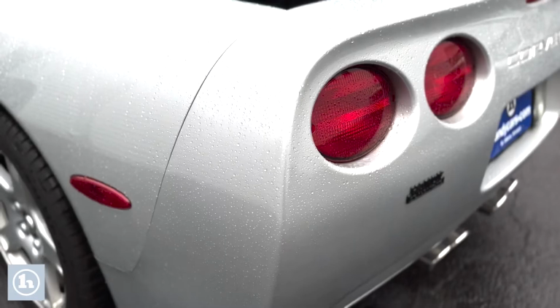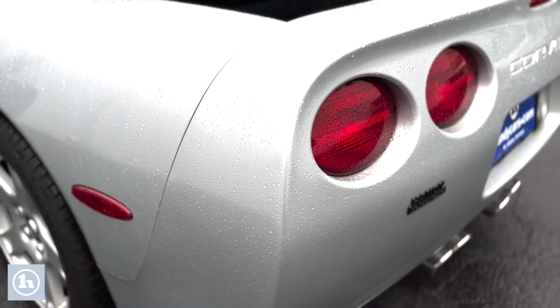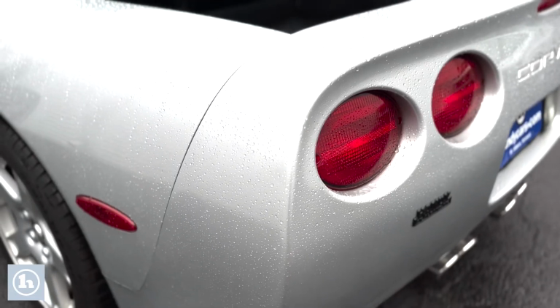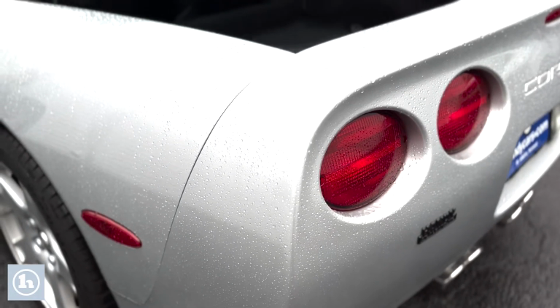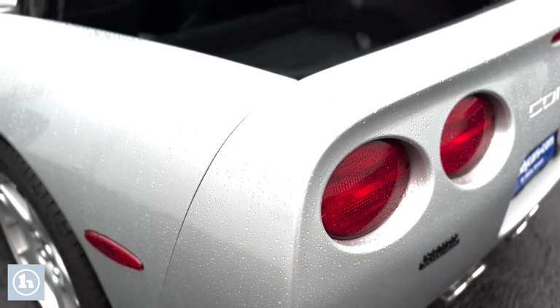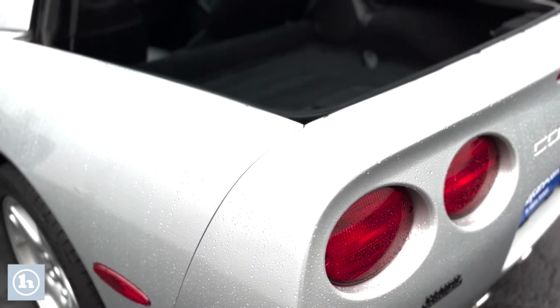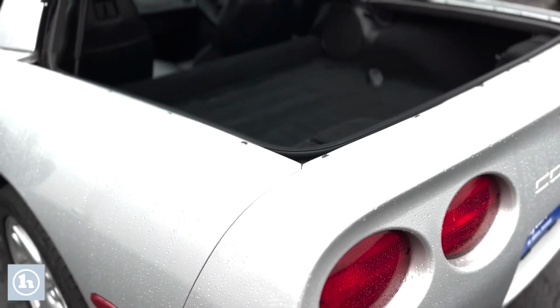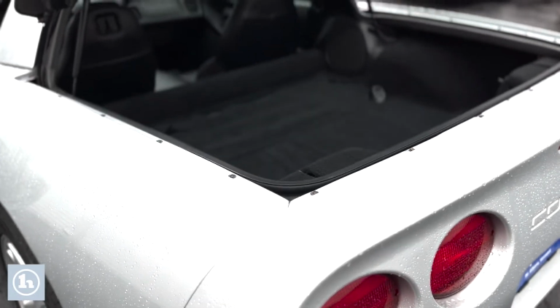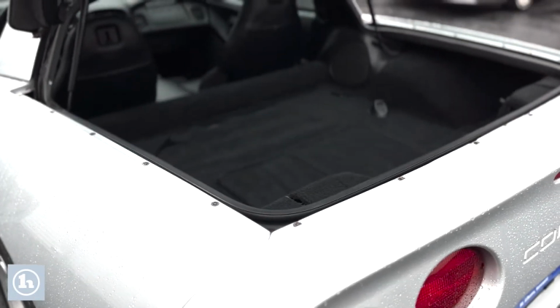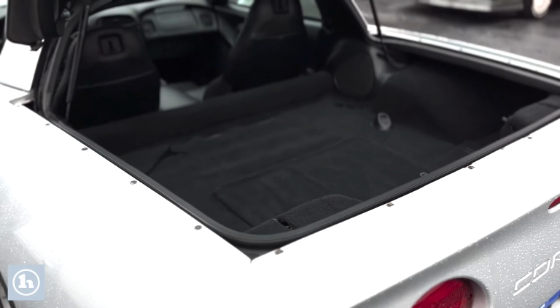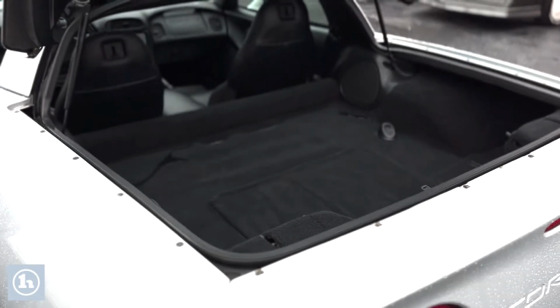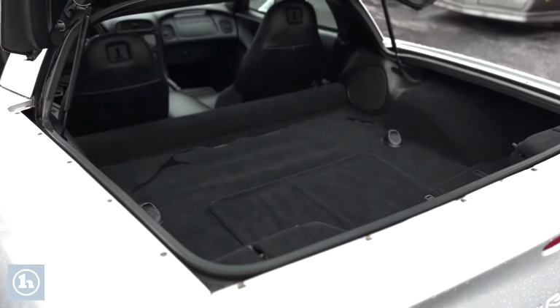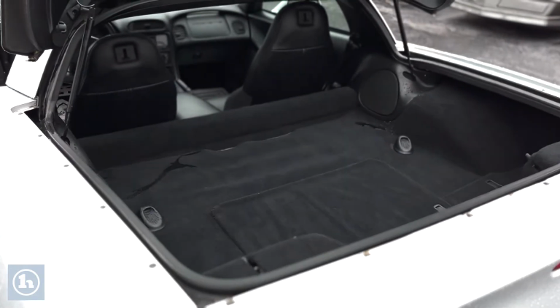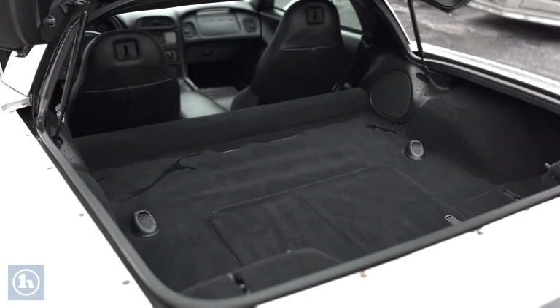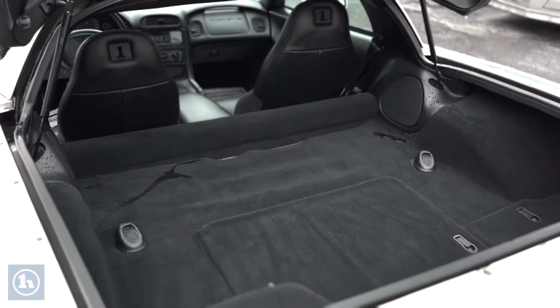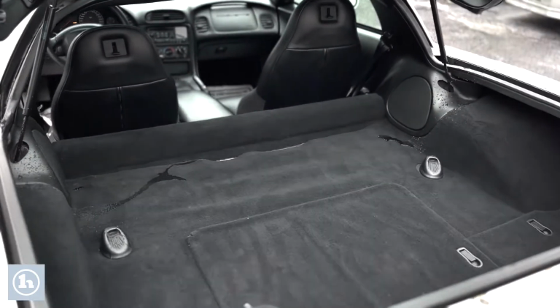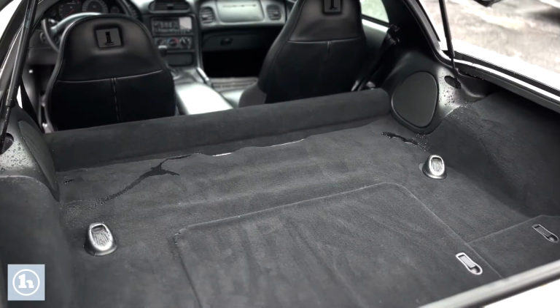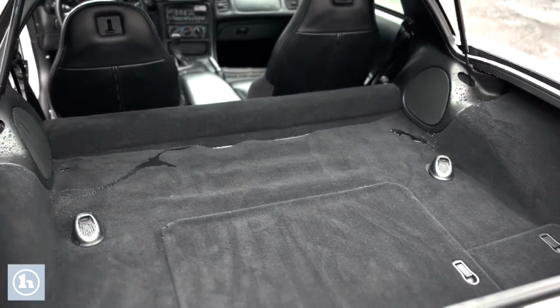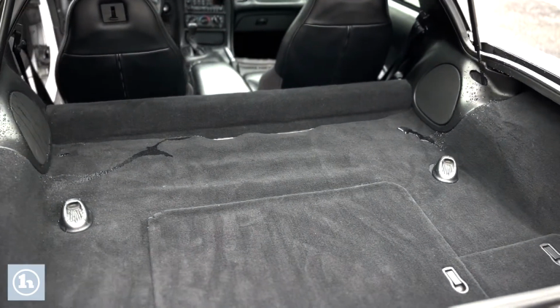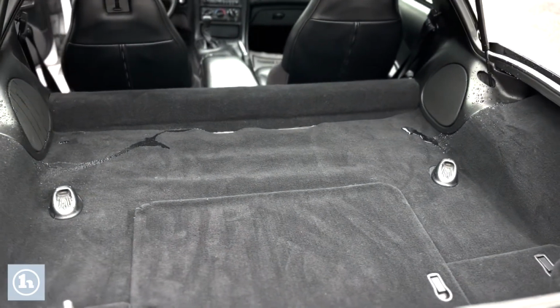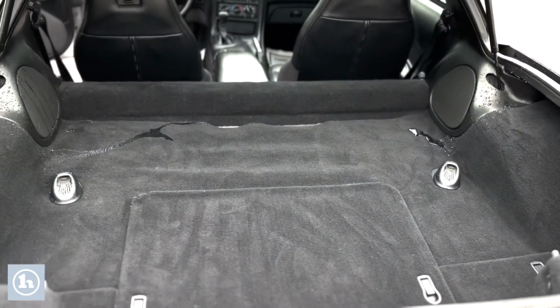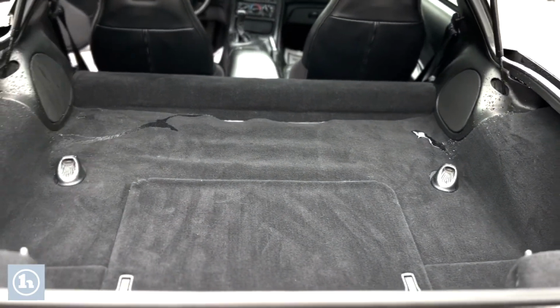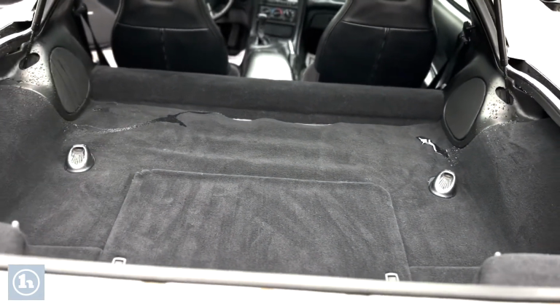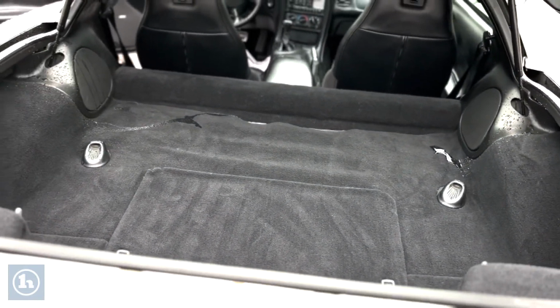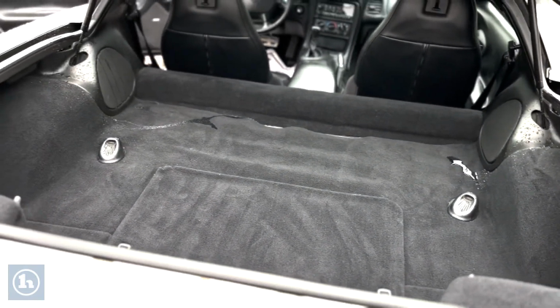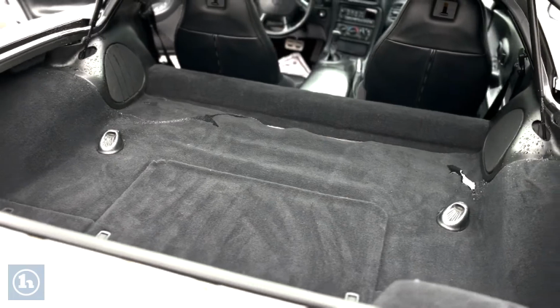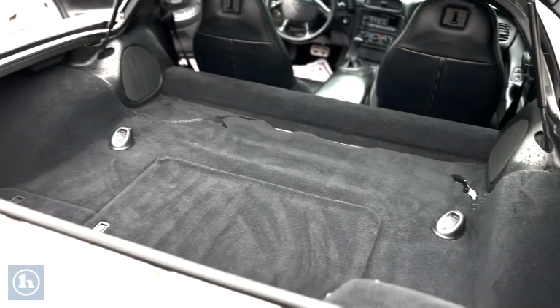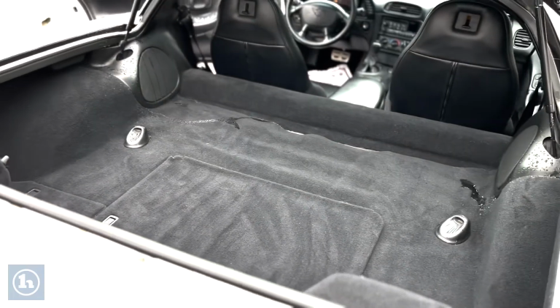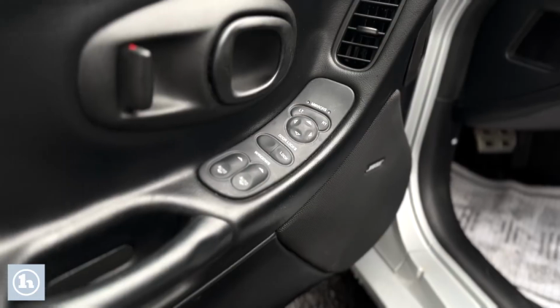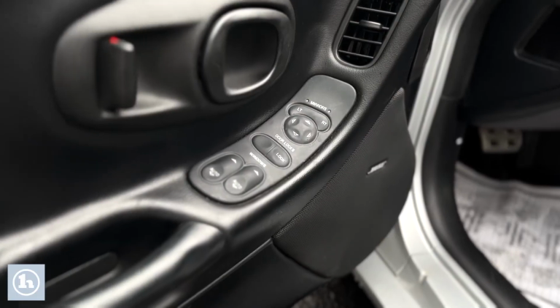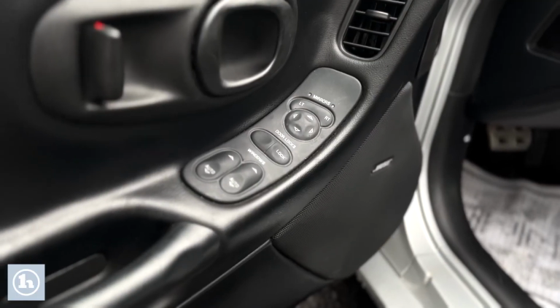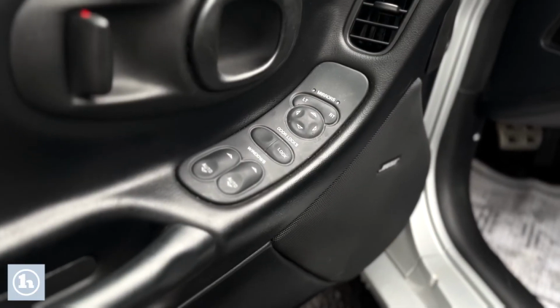We scoot up into the back and you'll notice that for being a two-seater there is a fair amount of space underneath that hatchback, and that's where you store the hardtop.